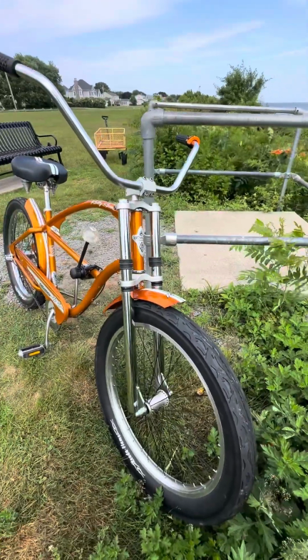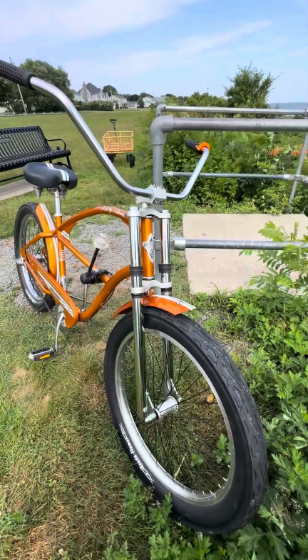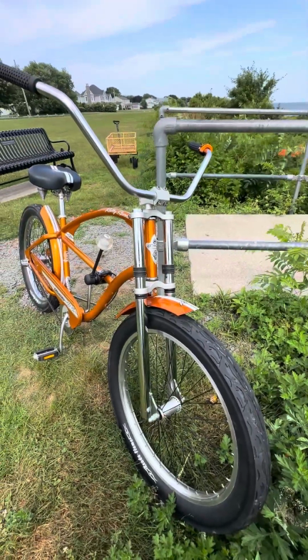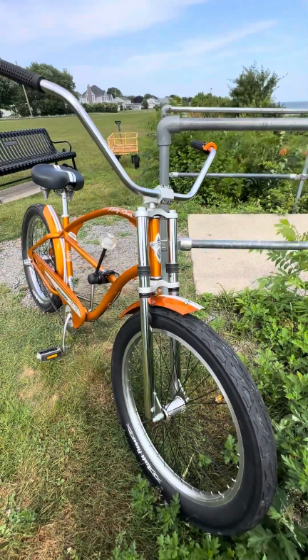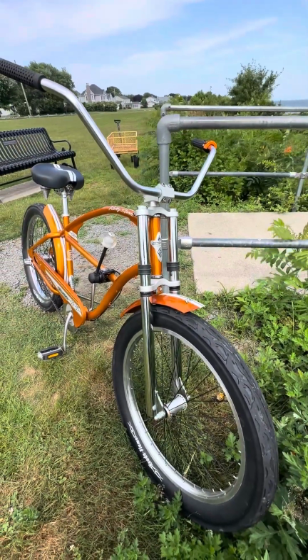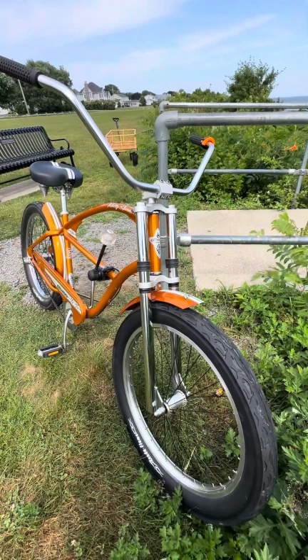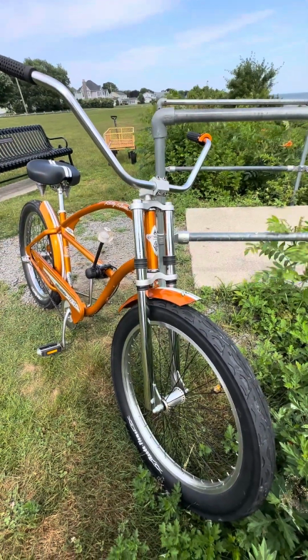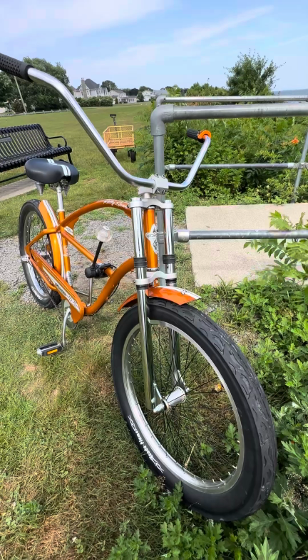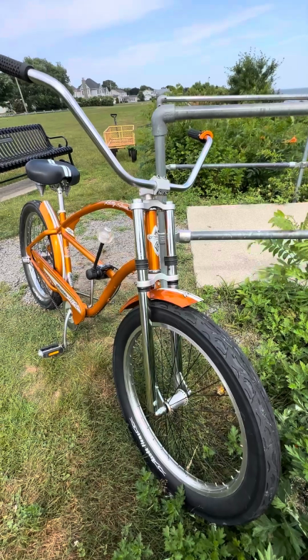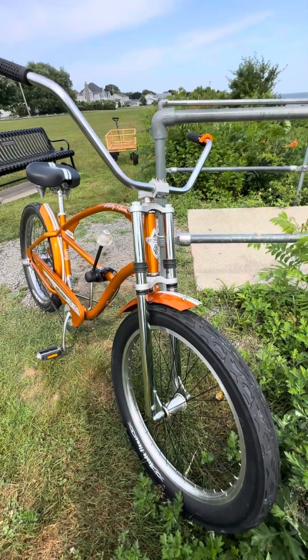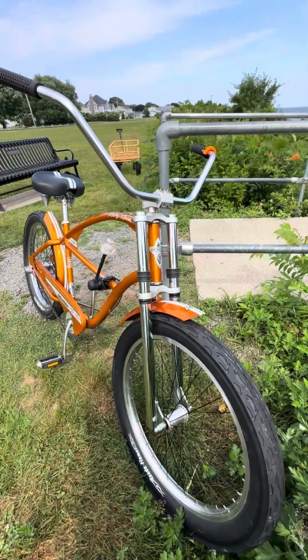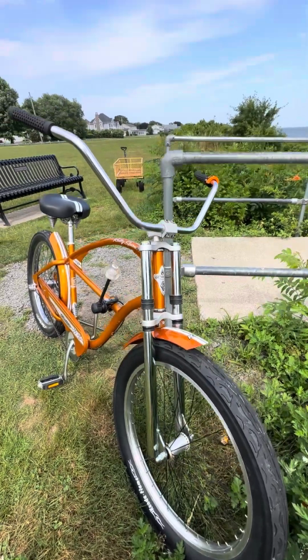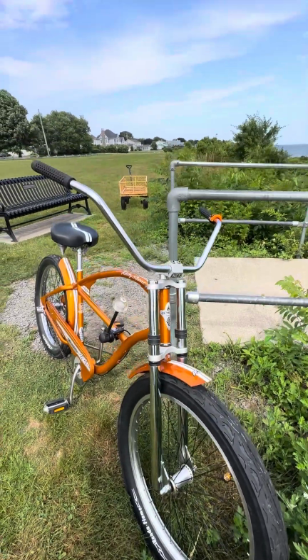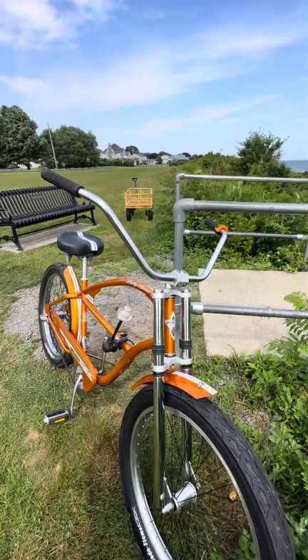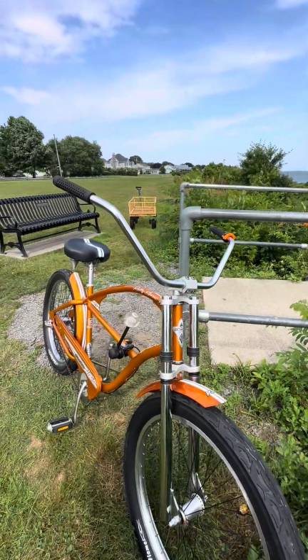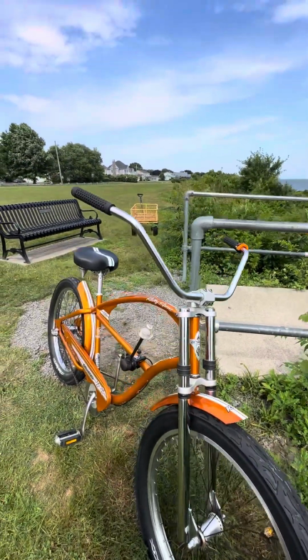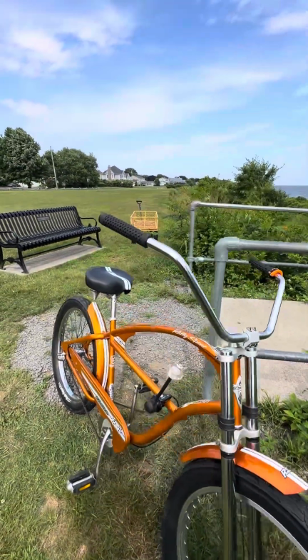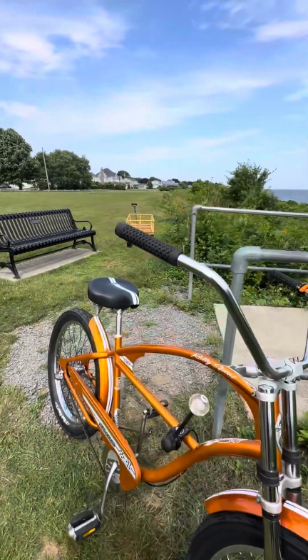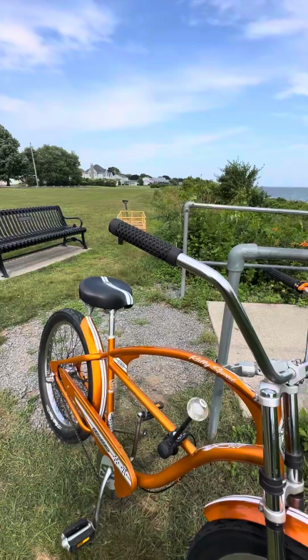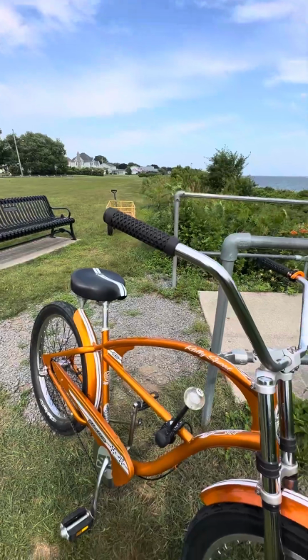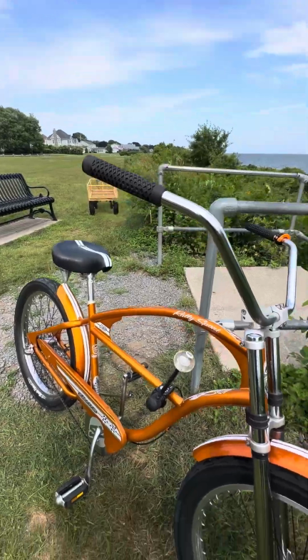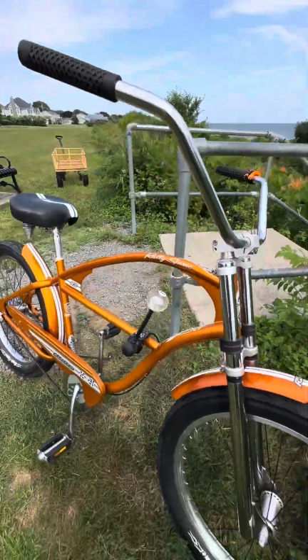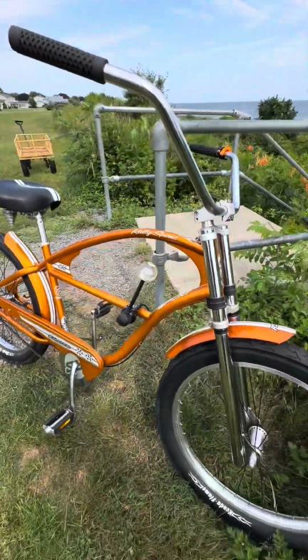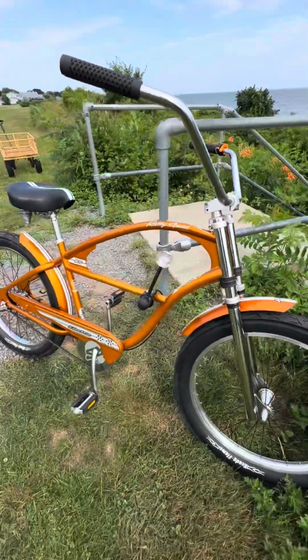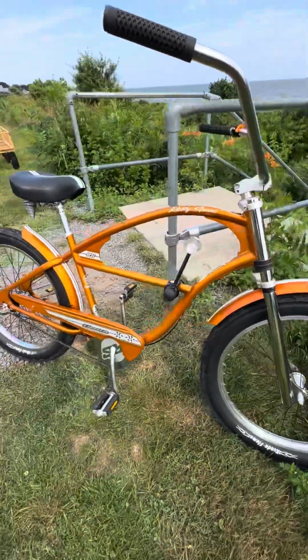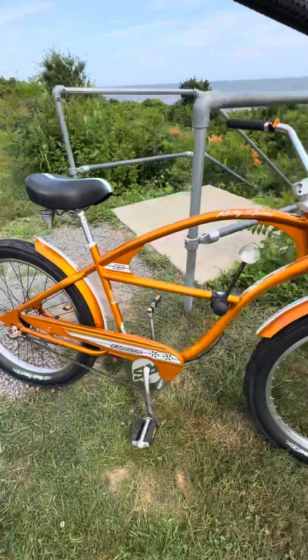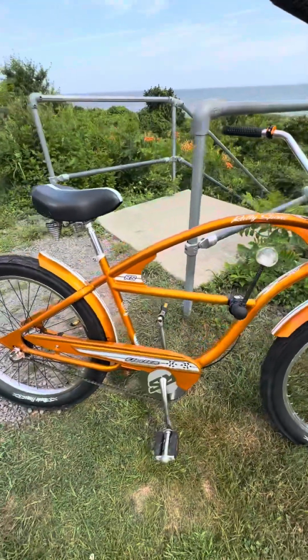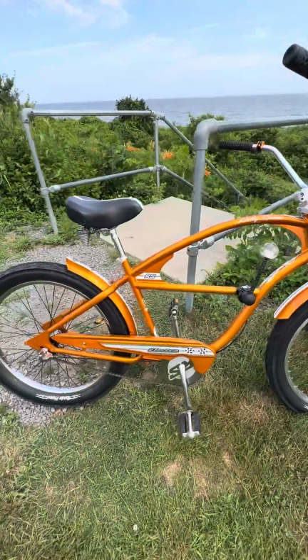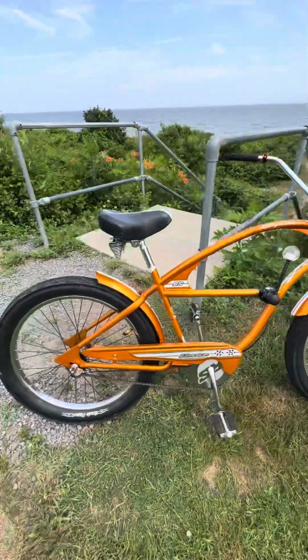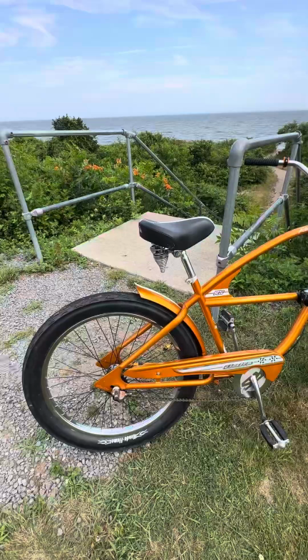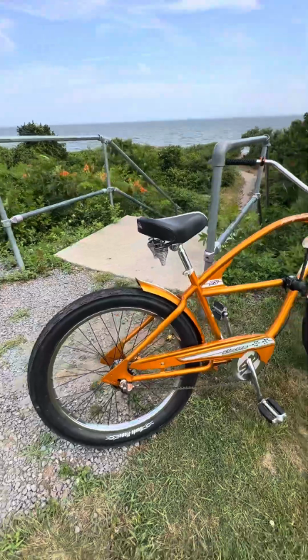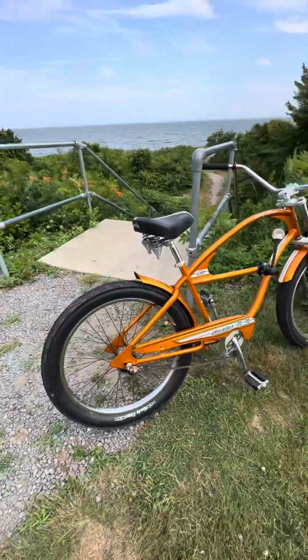It's a really unique color. A lot of them don't have the triple clamp in the front — it's not a suspension fork, just a static triple clamp chrome fork. Those bars are original, and I believe the grips are original too, though I don't remember if I changed those out.